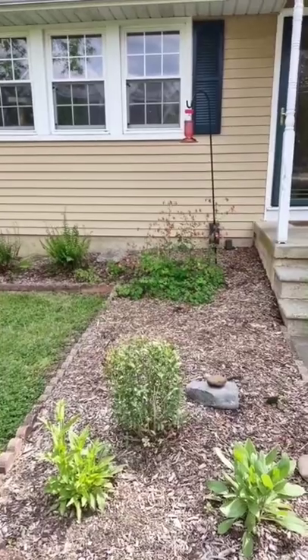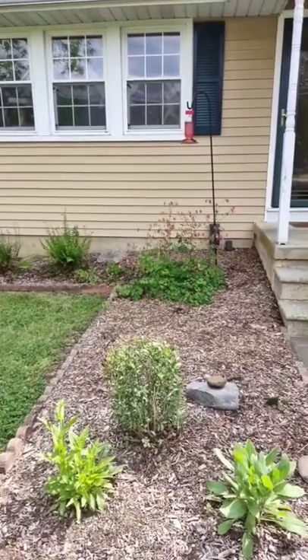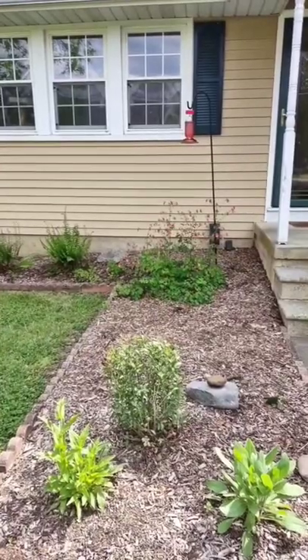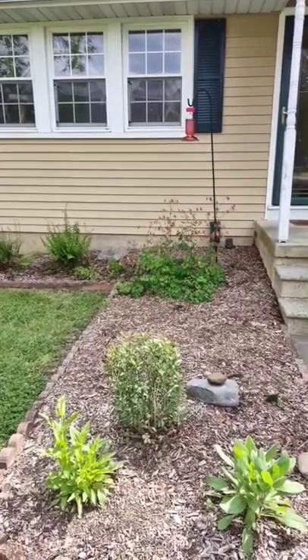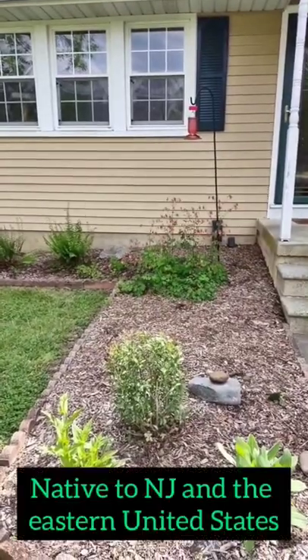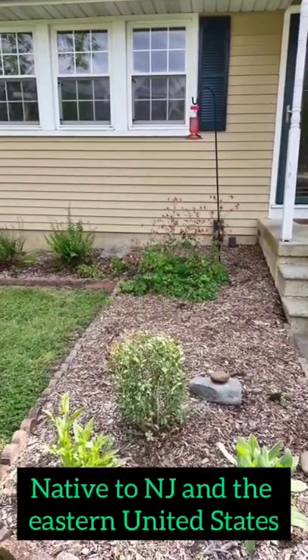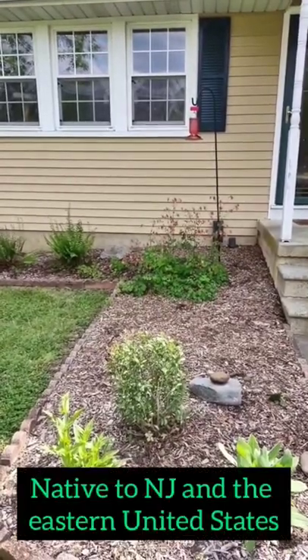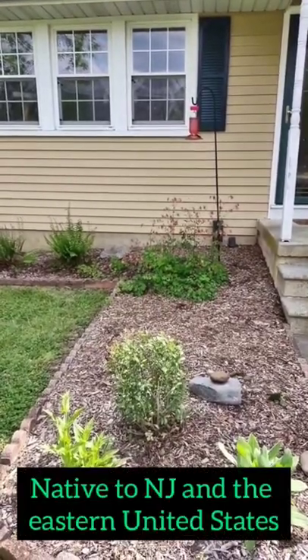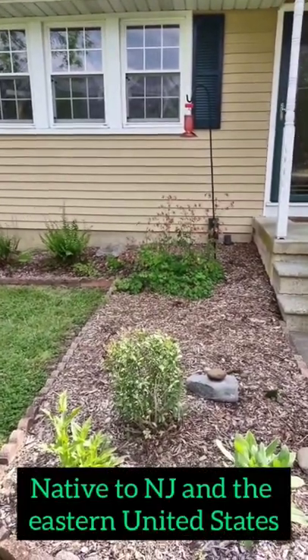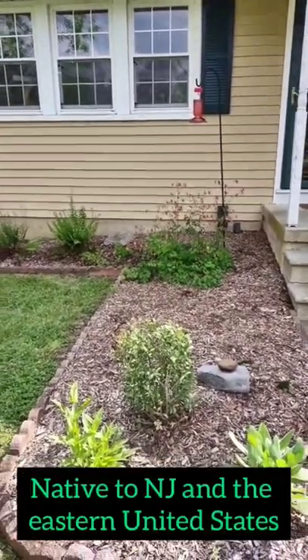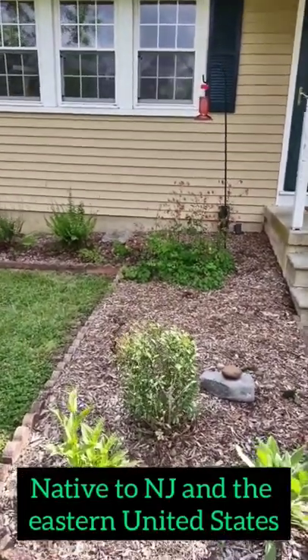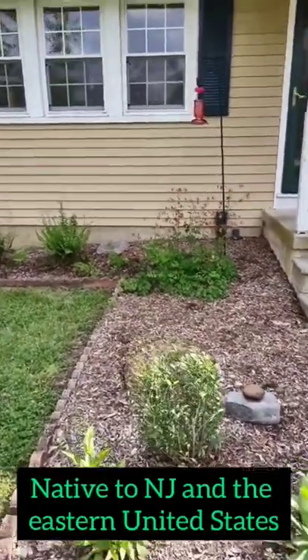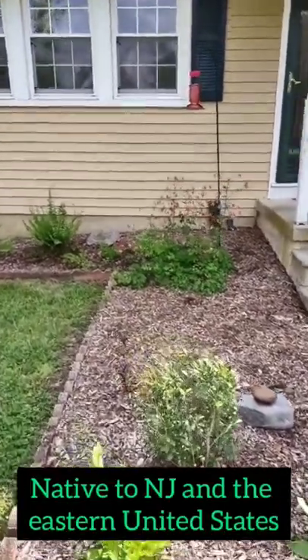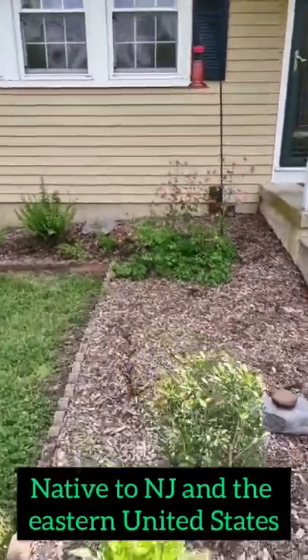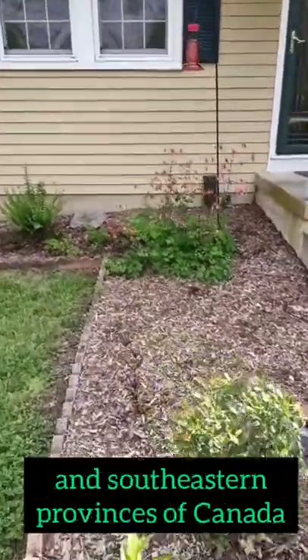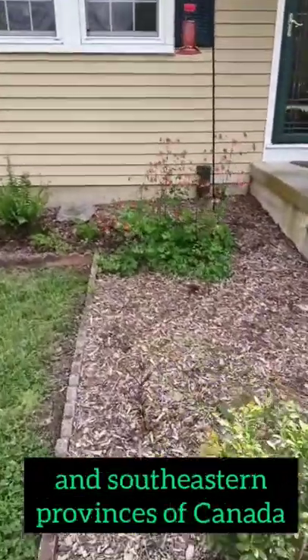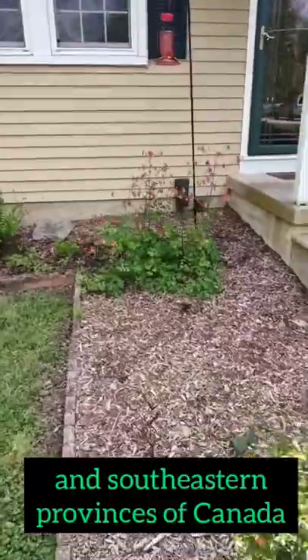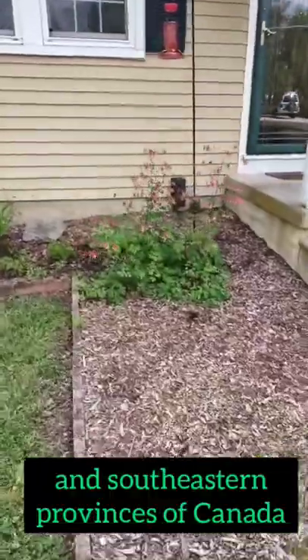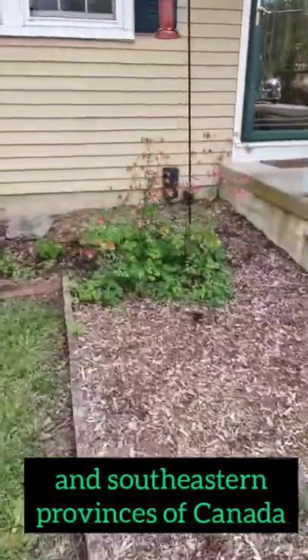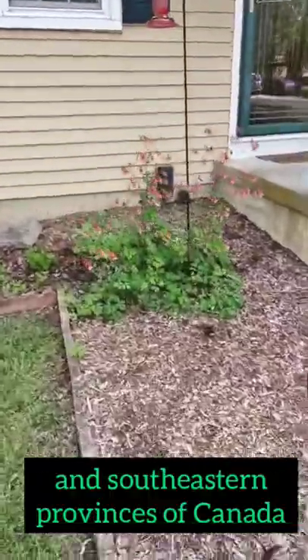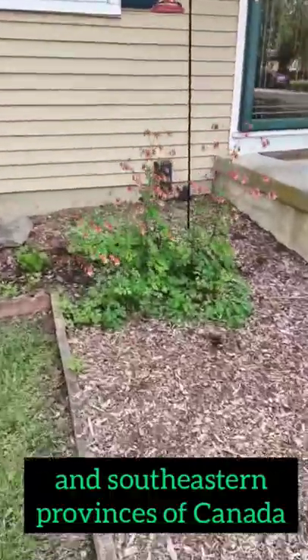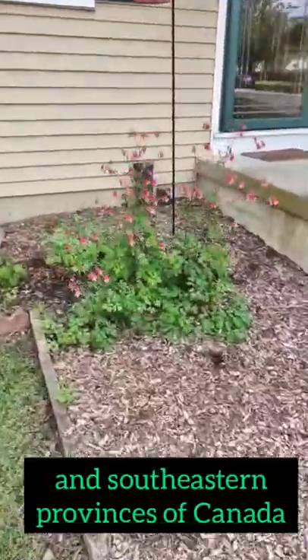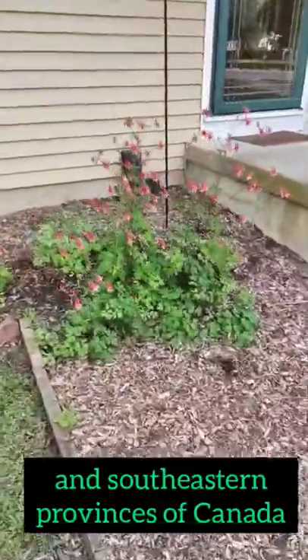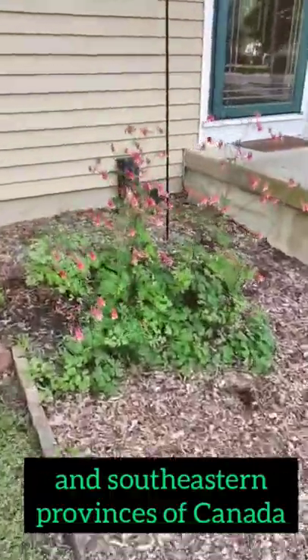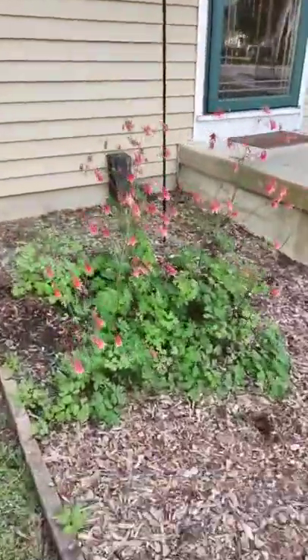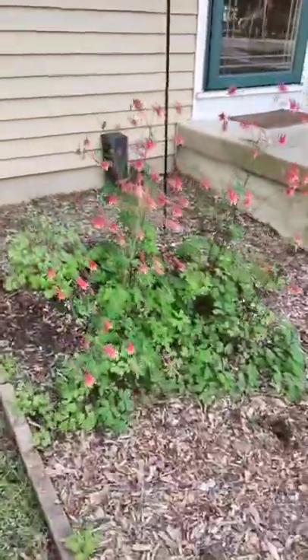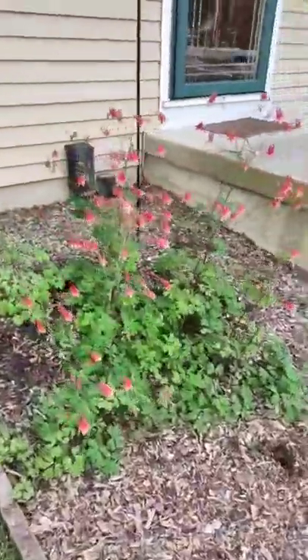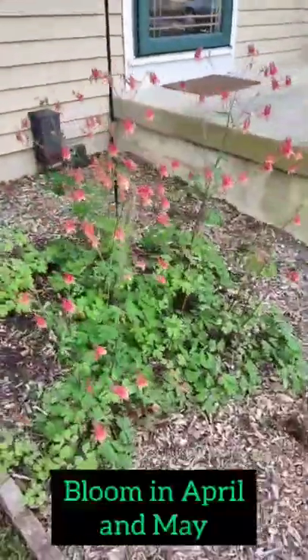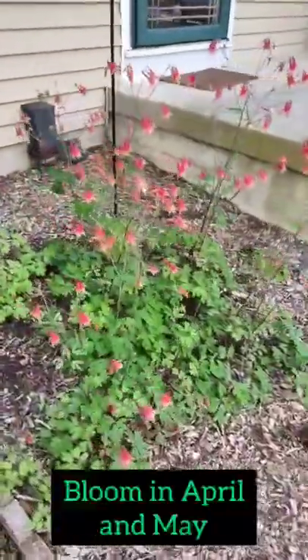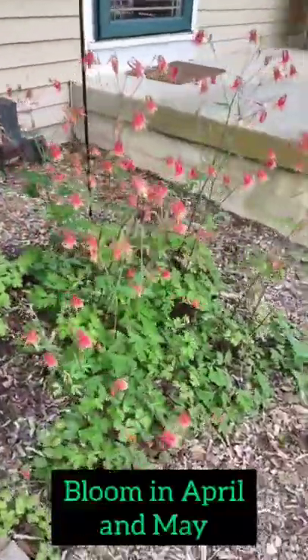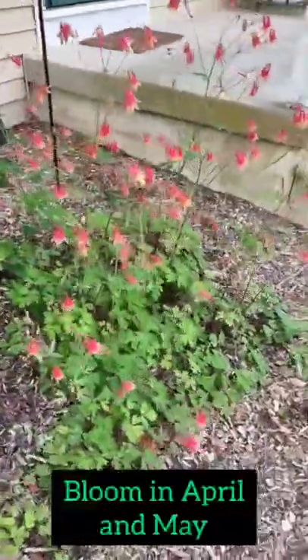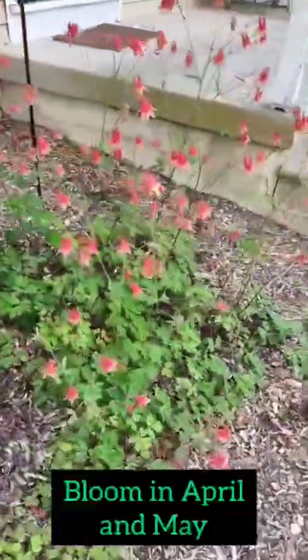The eastern columbine is native to New Jersey and the eastern United States and southeastern provinces of Canada. Their unique red and yellow flowers bloom in April and May.